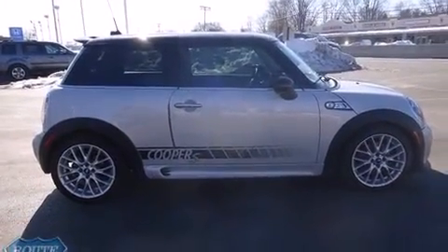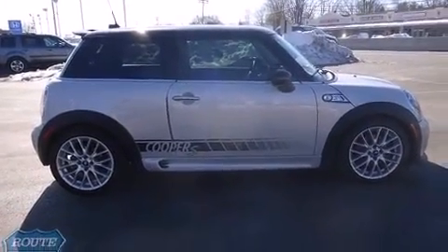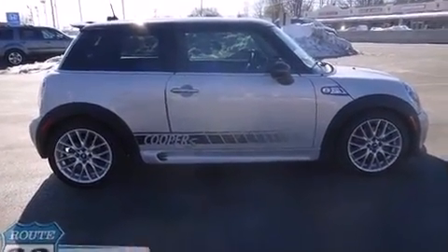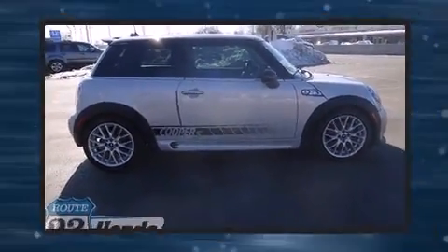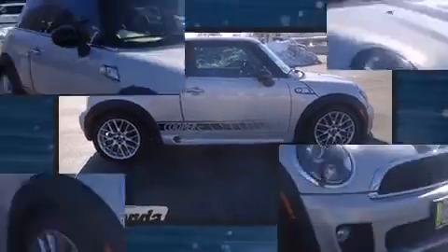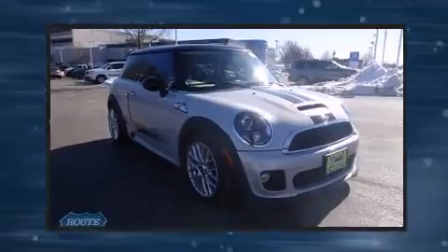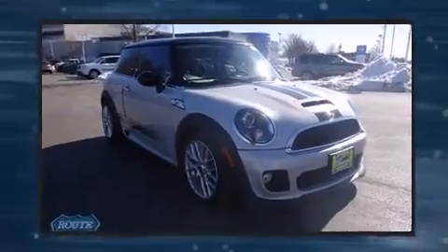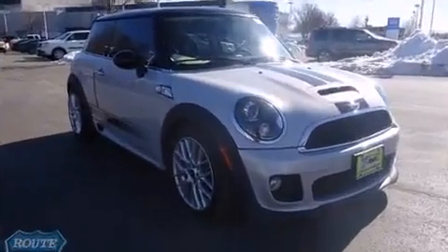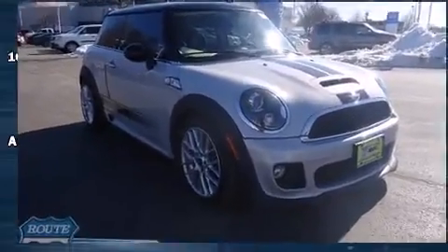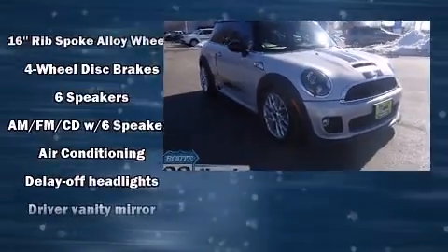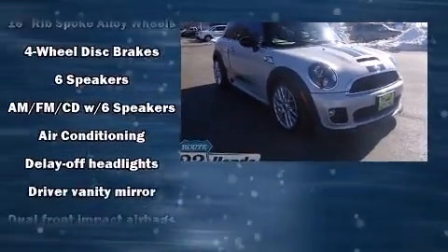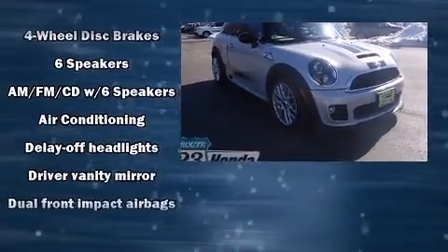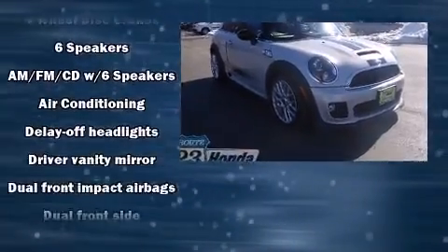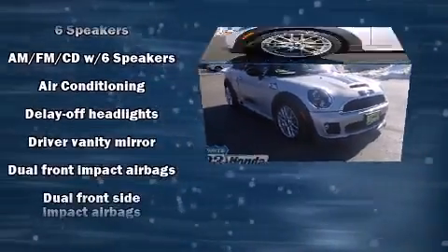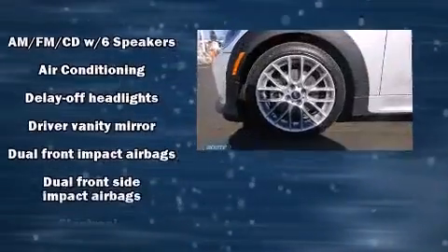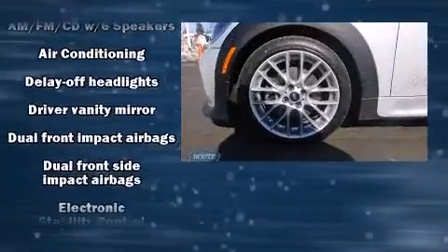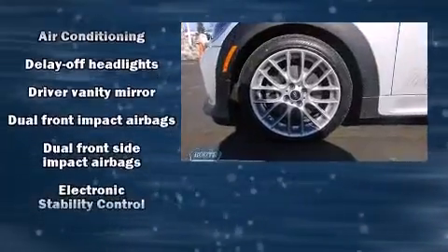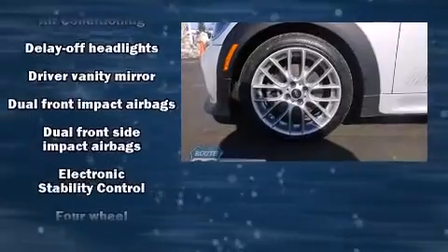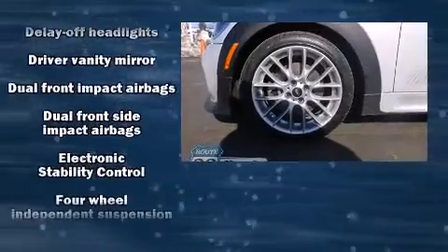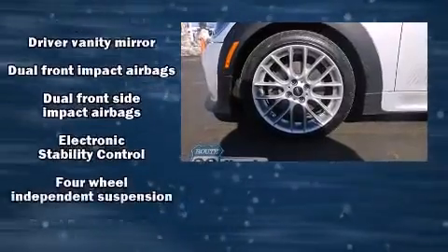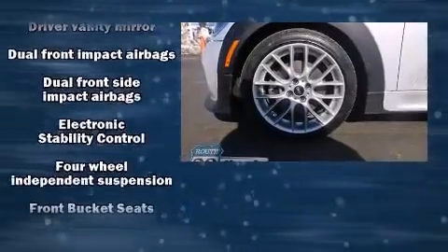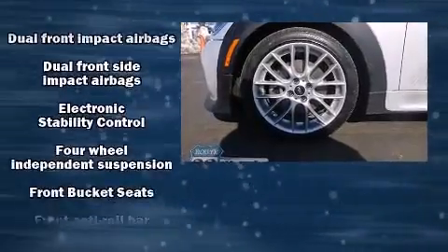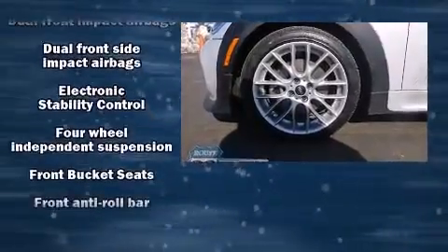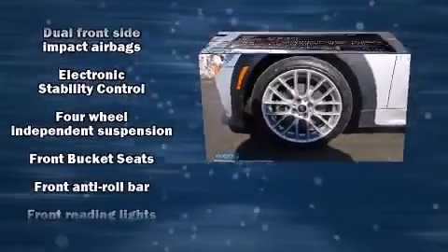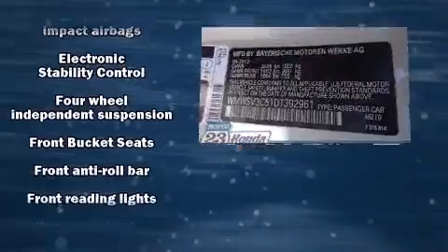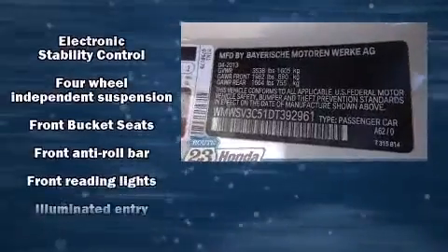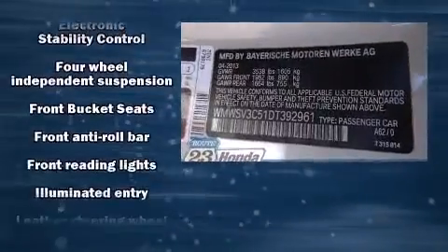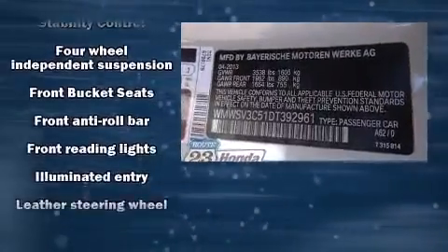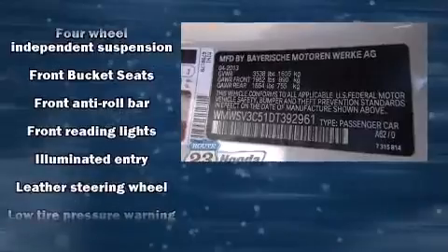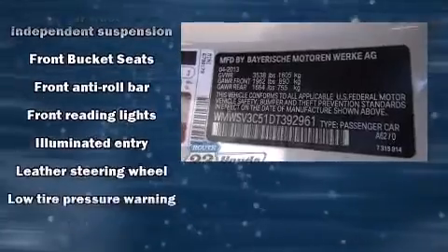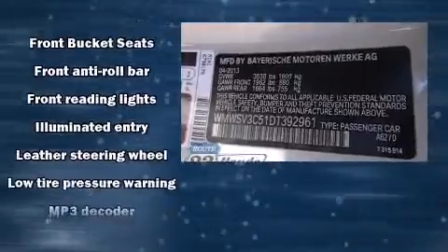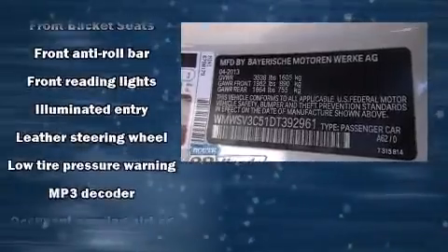It distinguishes itself from the competition with features such as a tachometer, remote keyless entry, and more. Storage solutions are integrated throughout the interior, demonstrating thoughtful attention to detail.